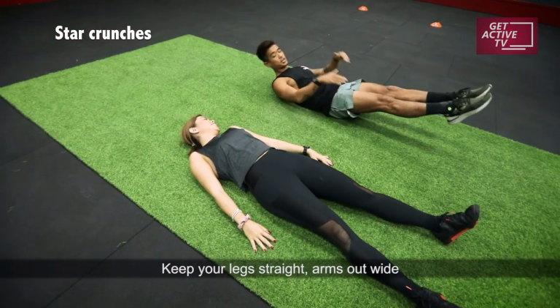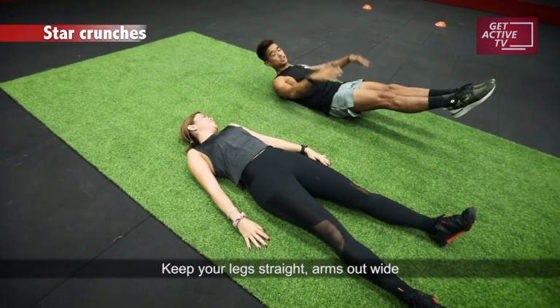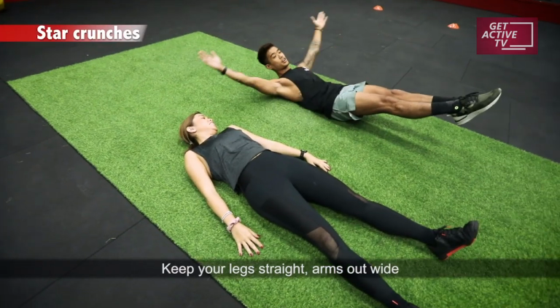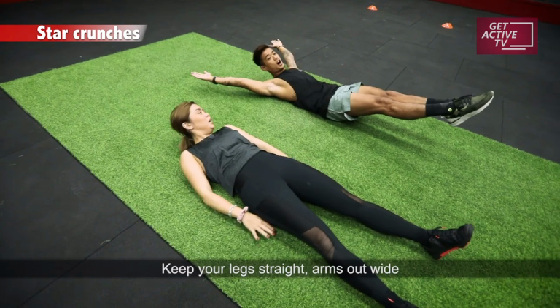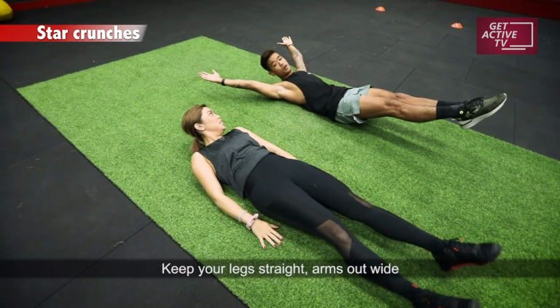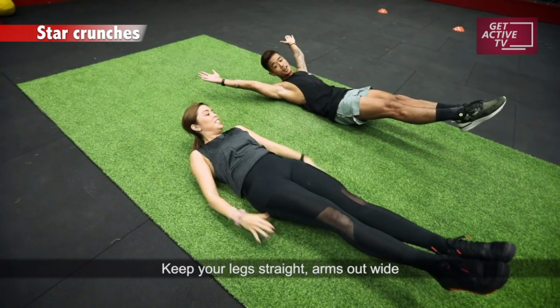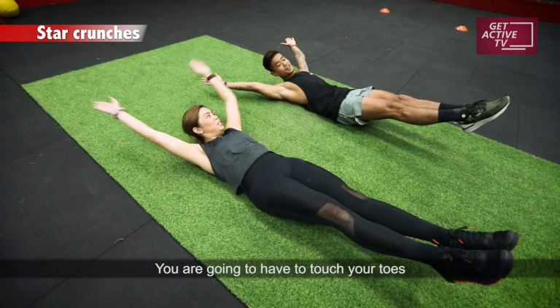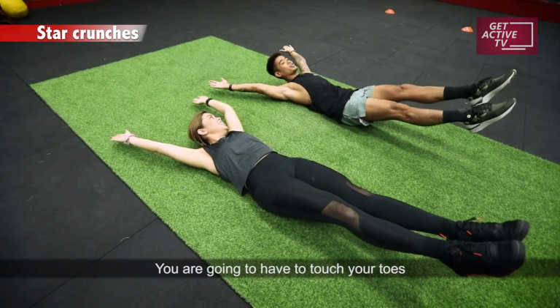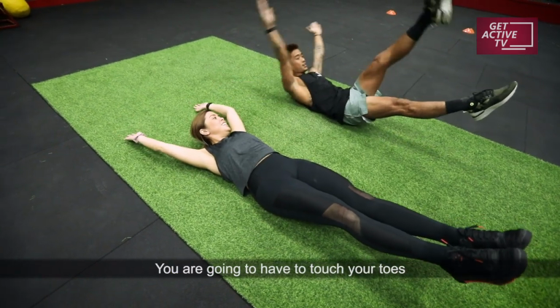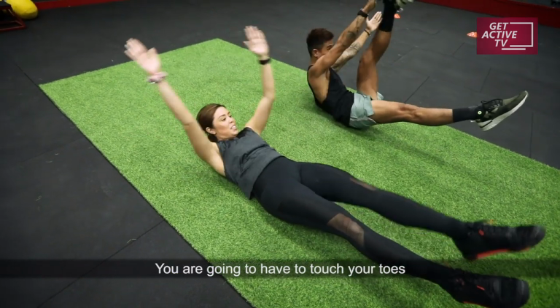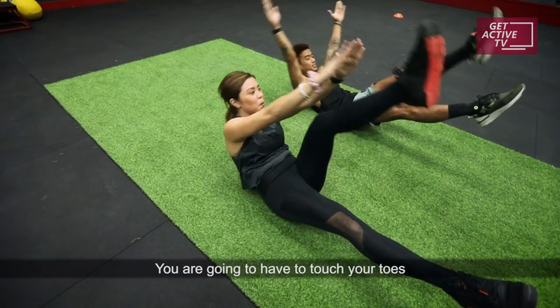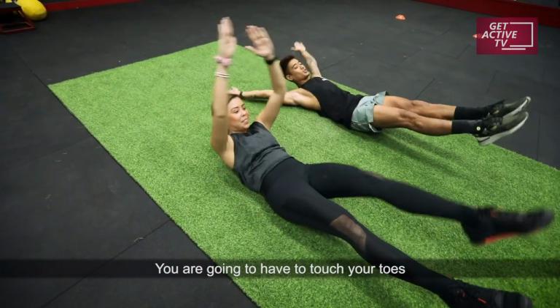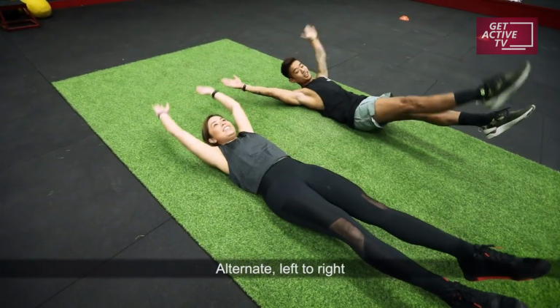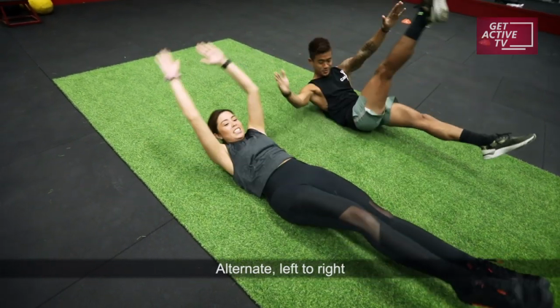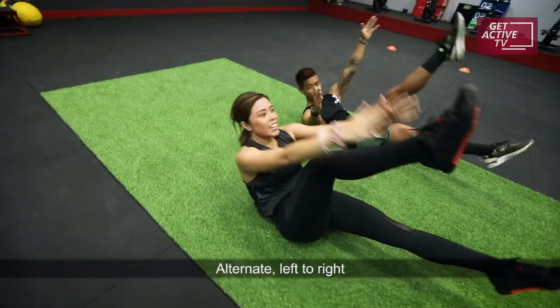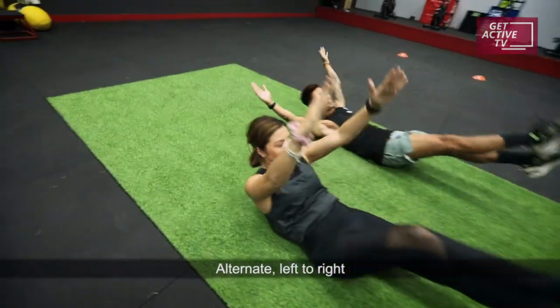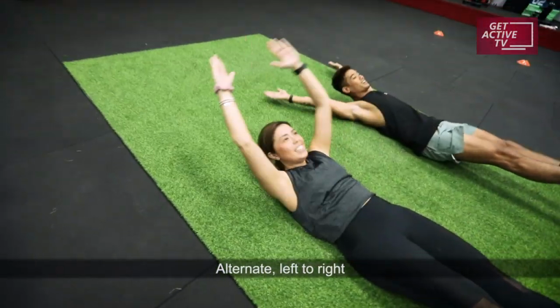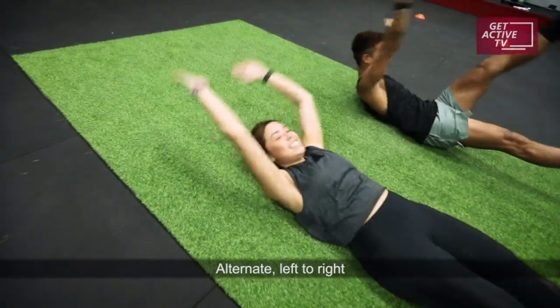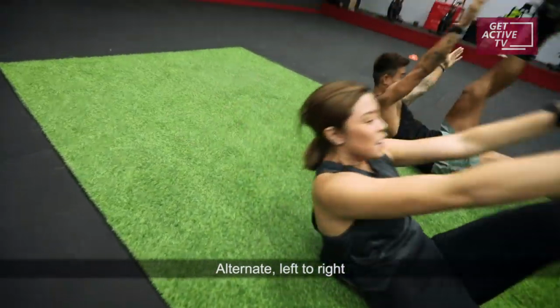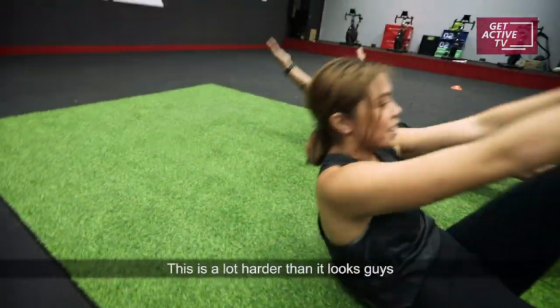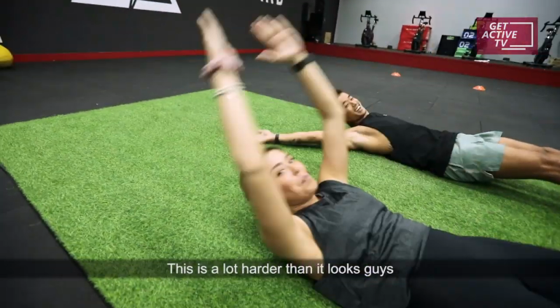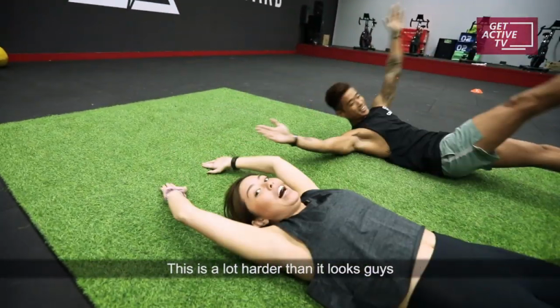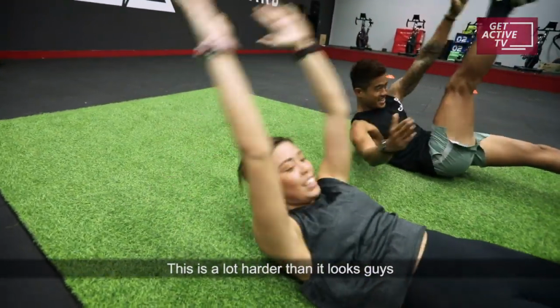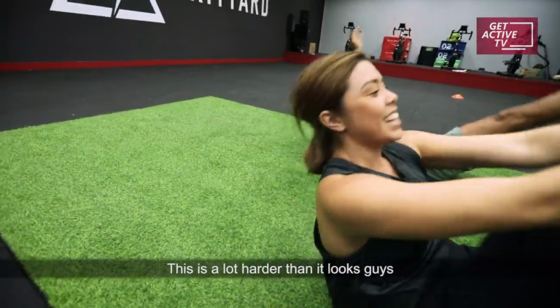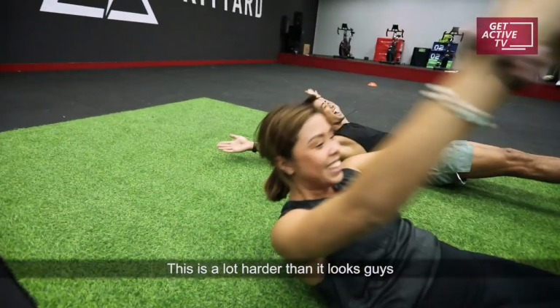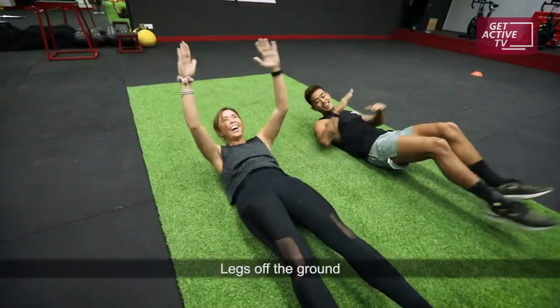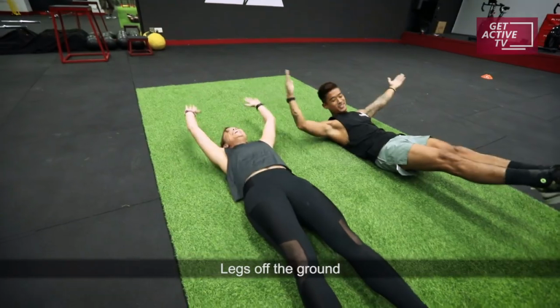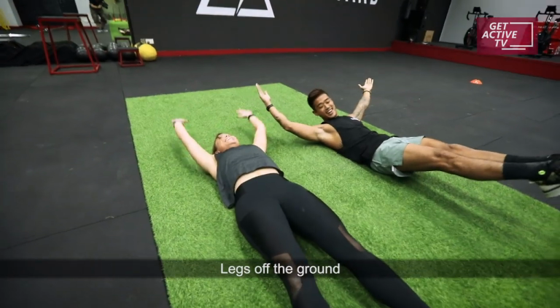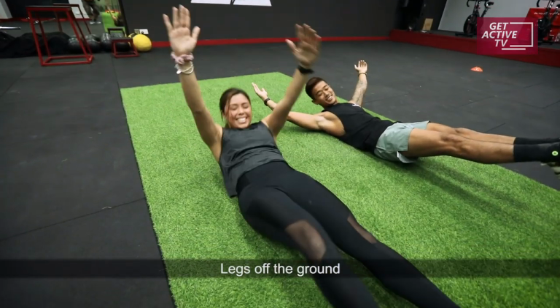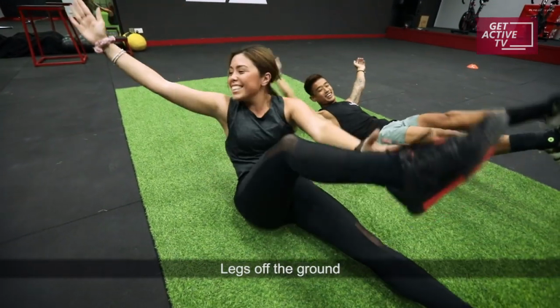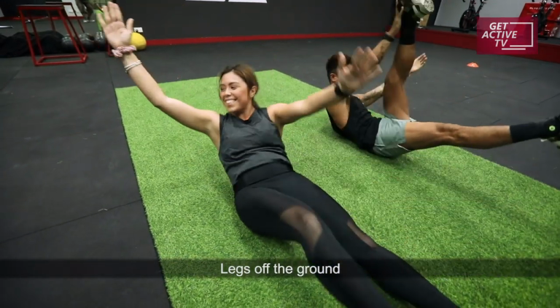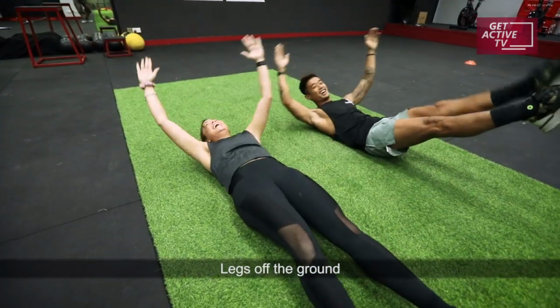Keep your legs straight, arms out wide. You're going to have your toes — eight toes — alternate left to right, left to right. Legs off the ground.